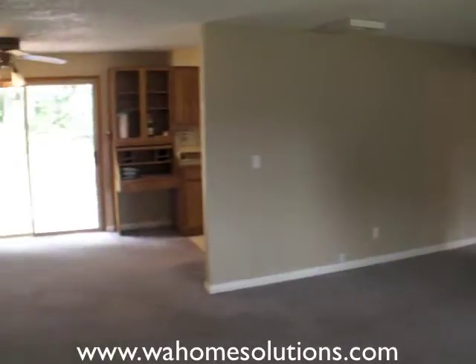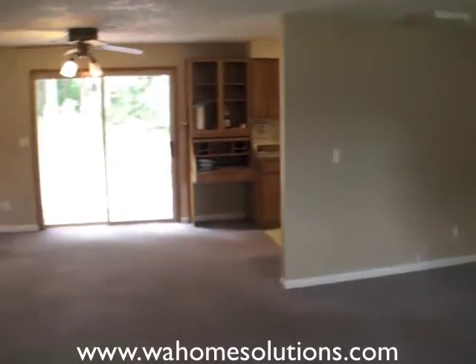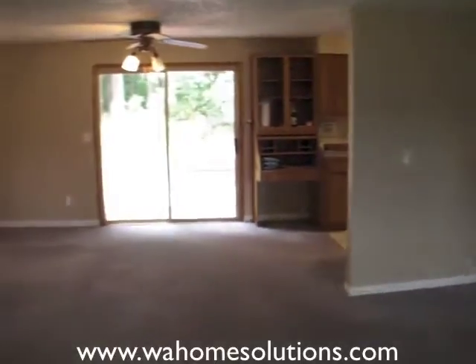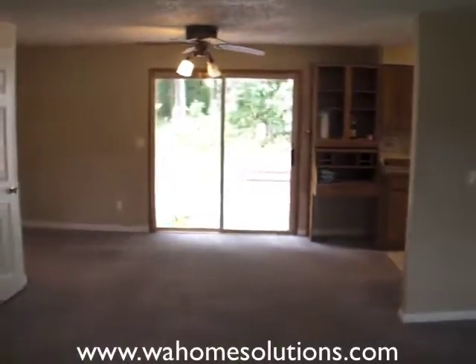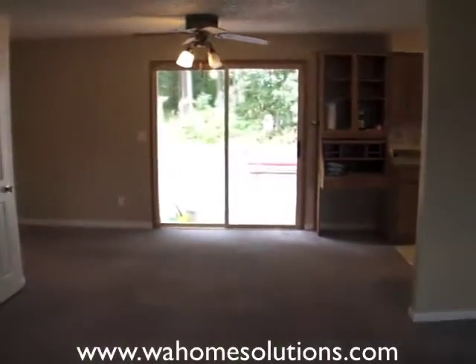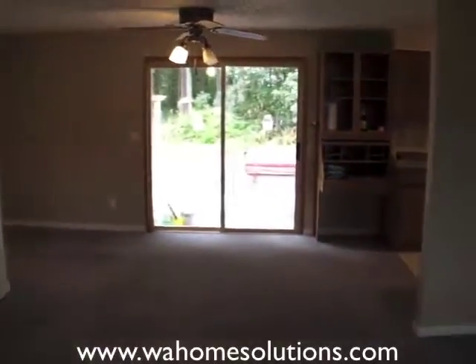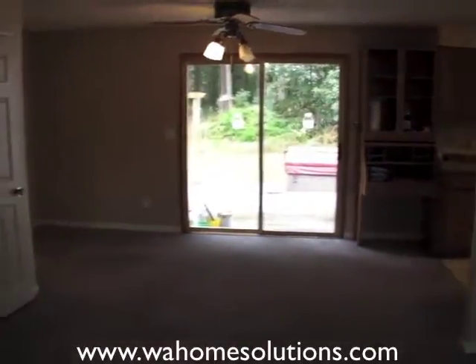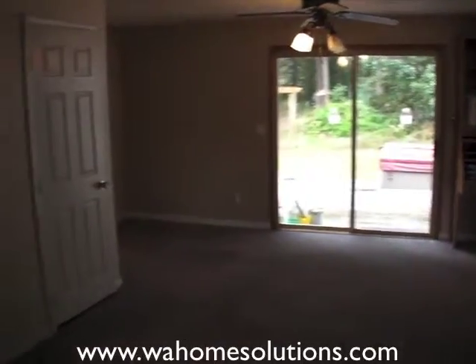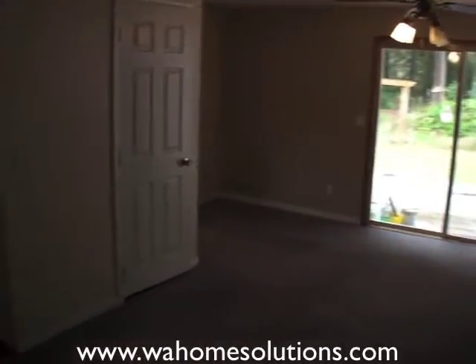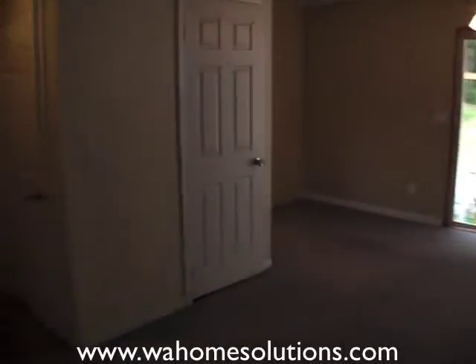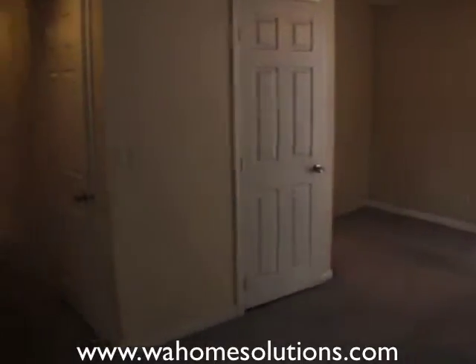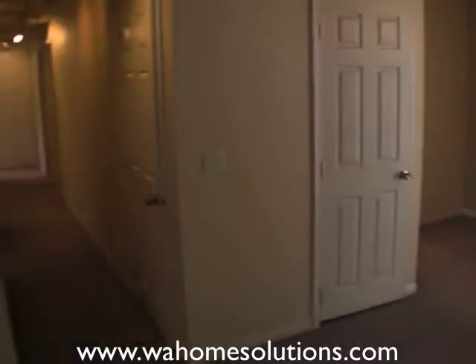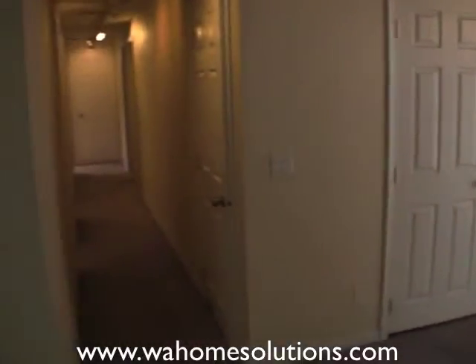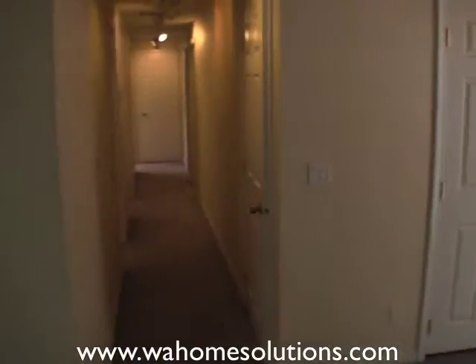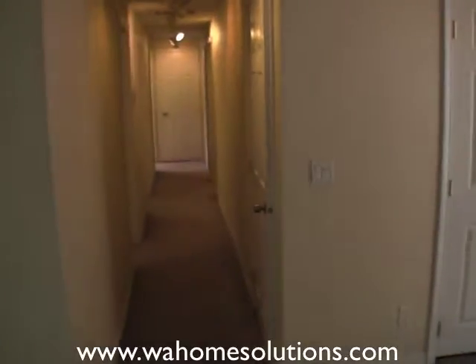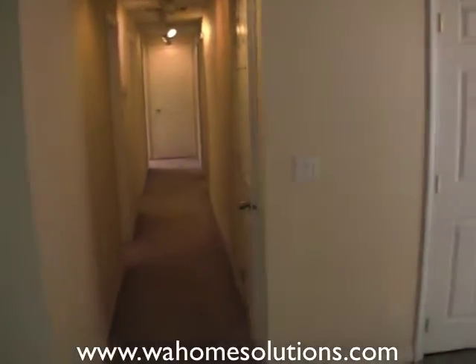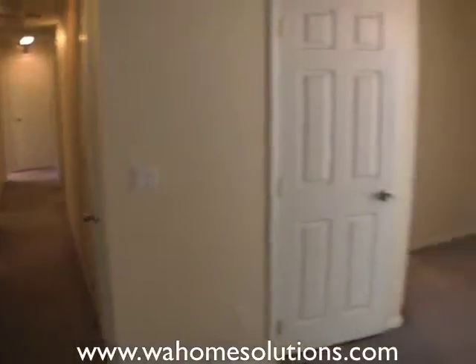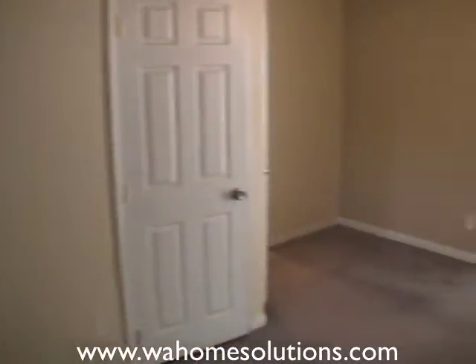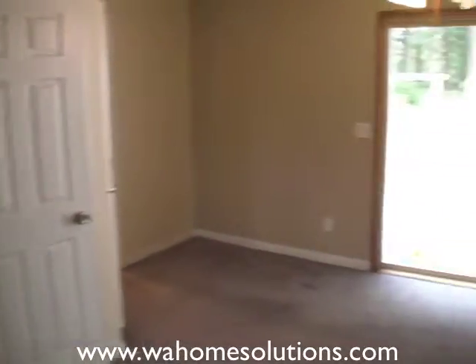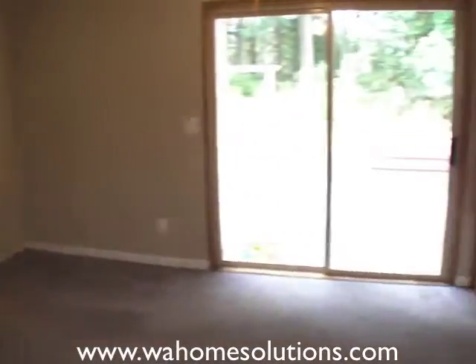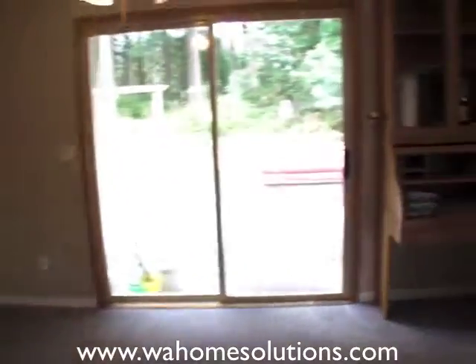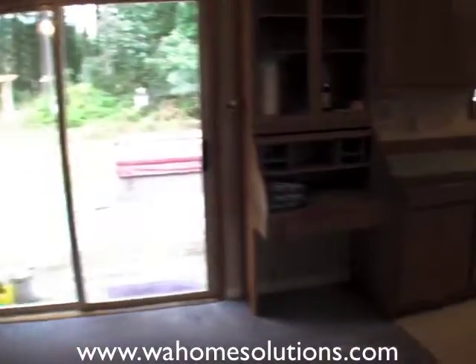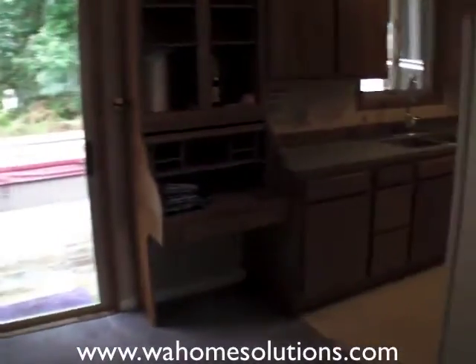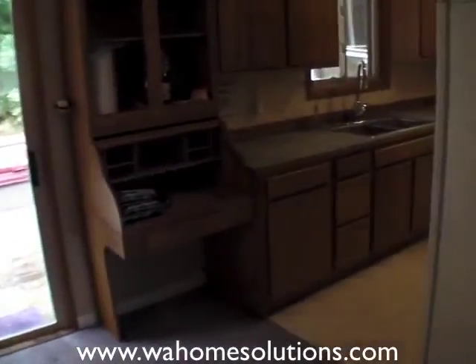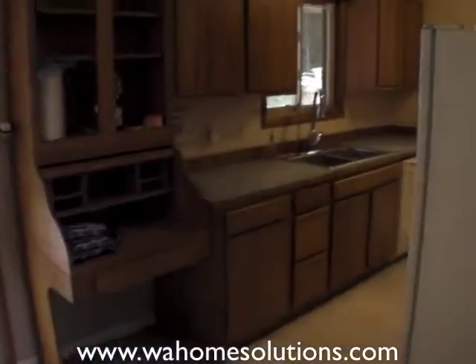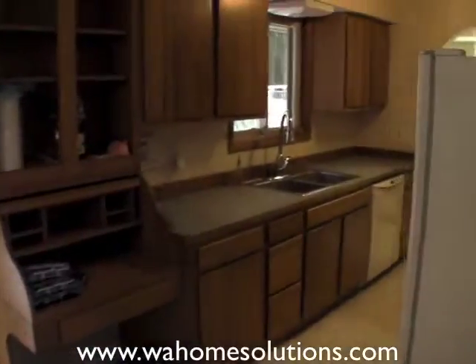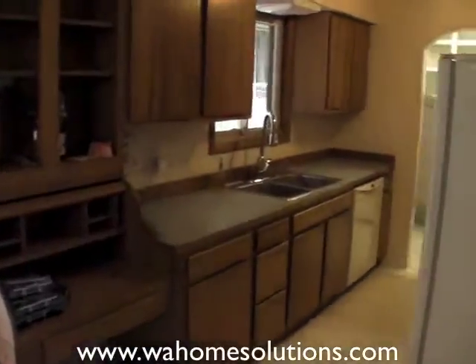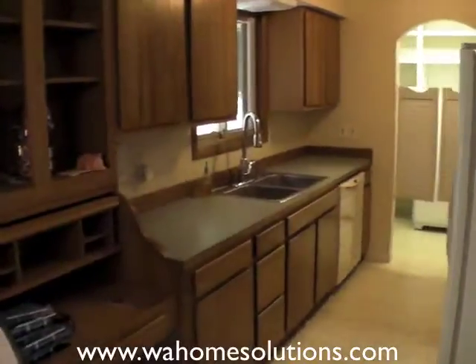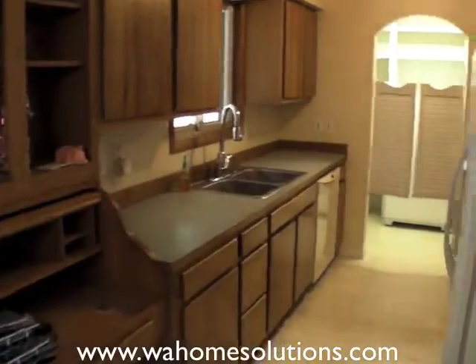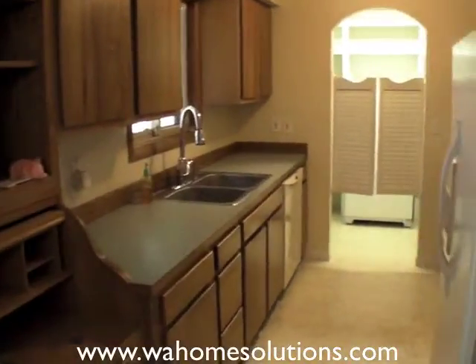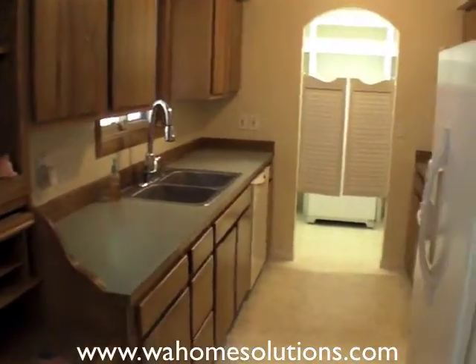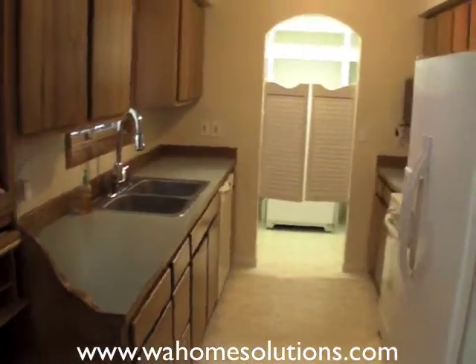Although the home also has a gas whole house furnace. The hallway down there goes to some of the bedrooms. We'll take a look at the kitchen.